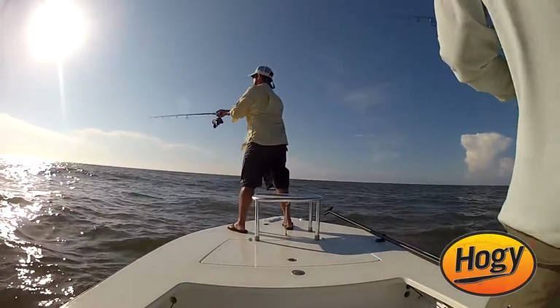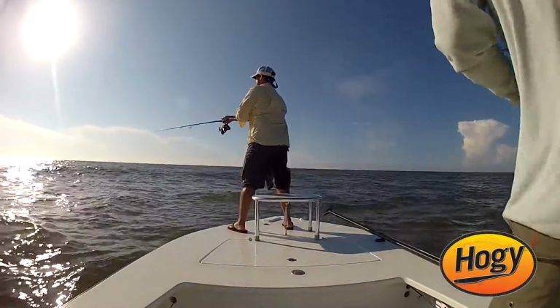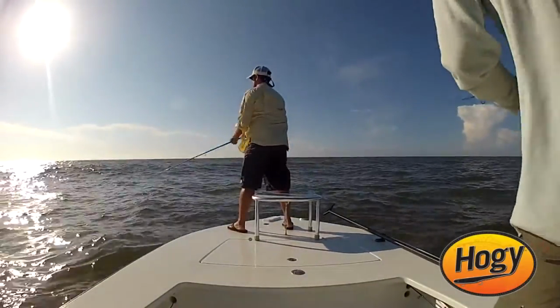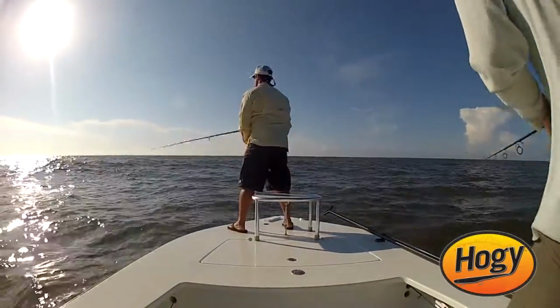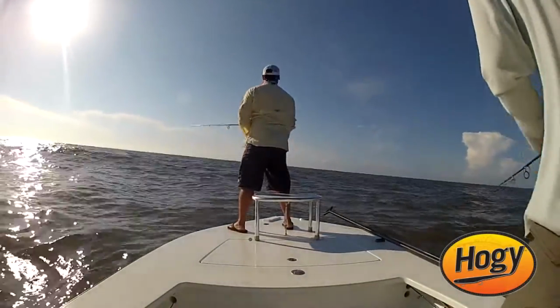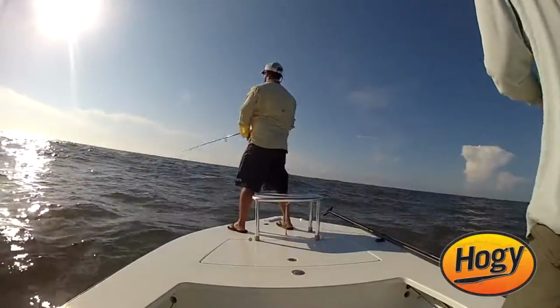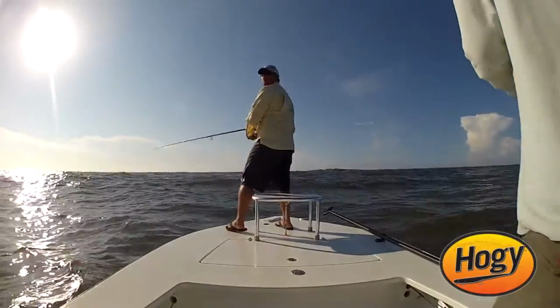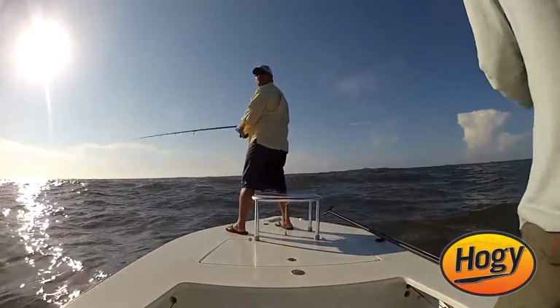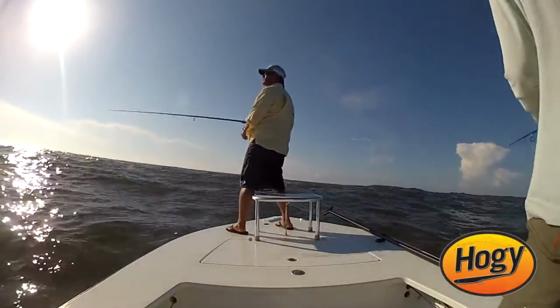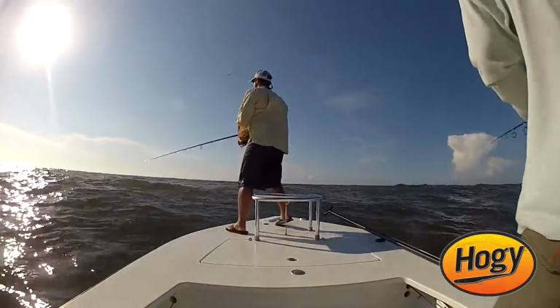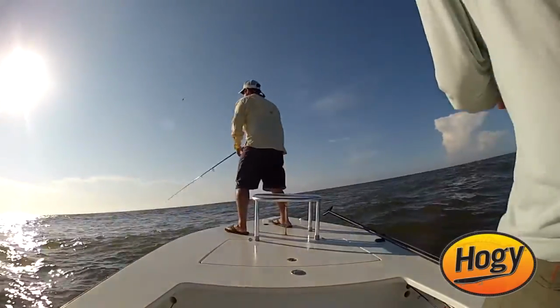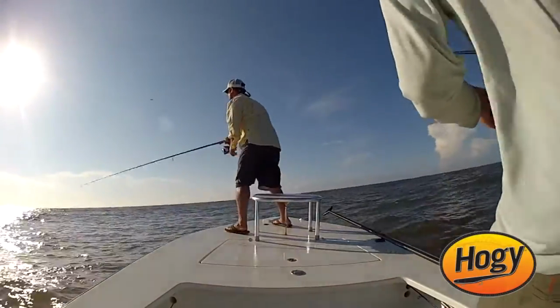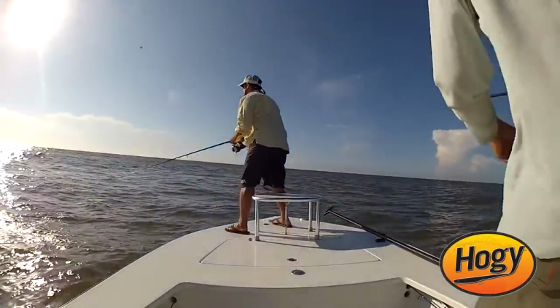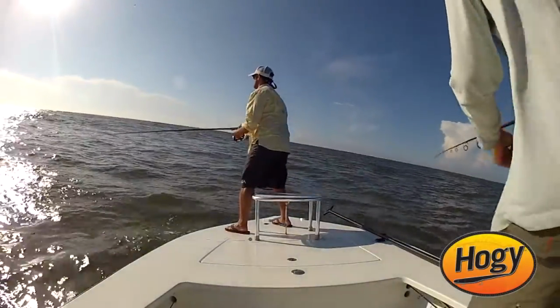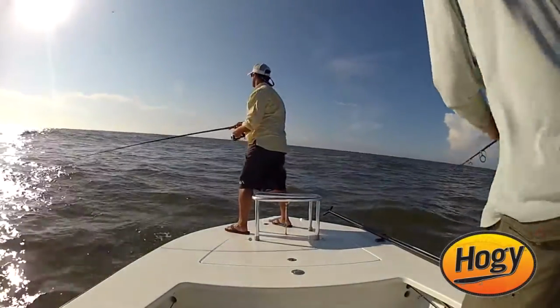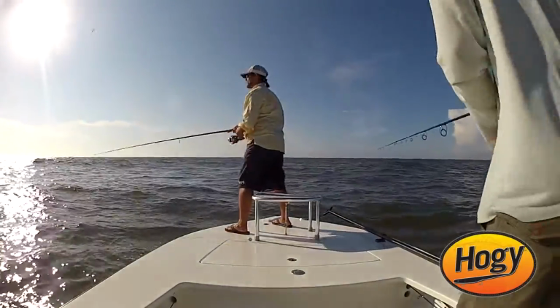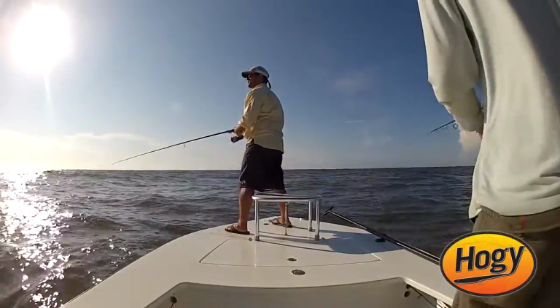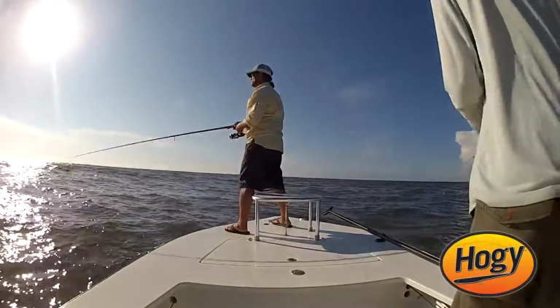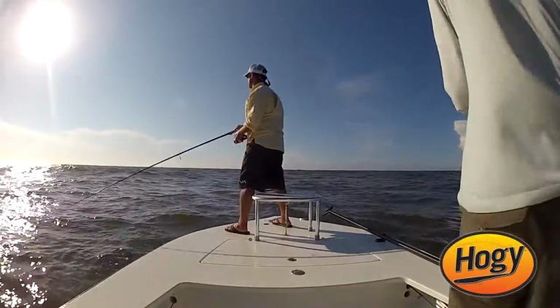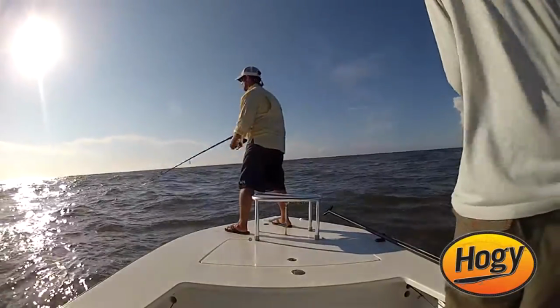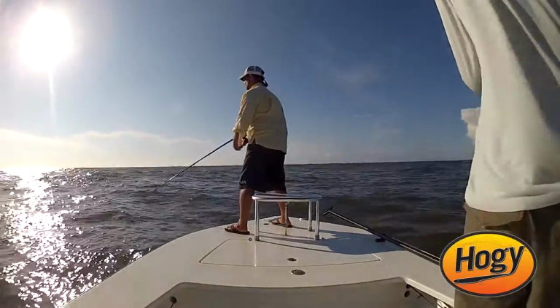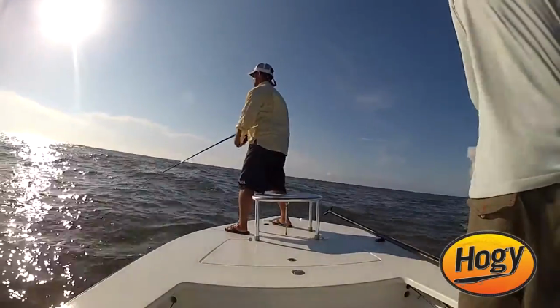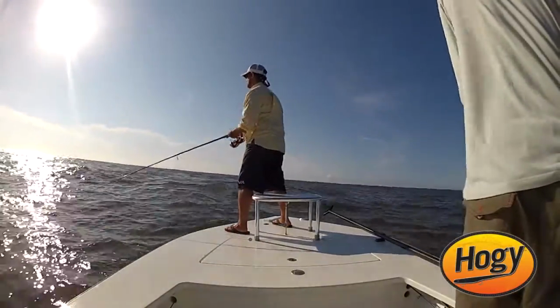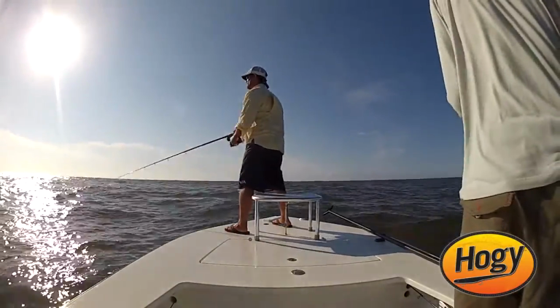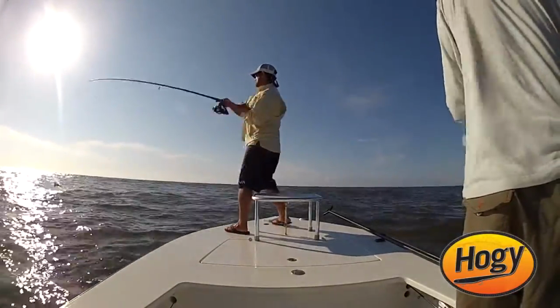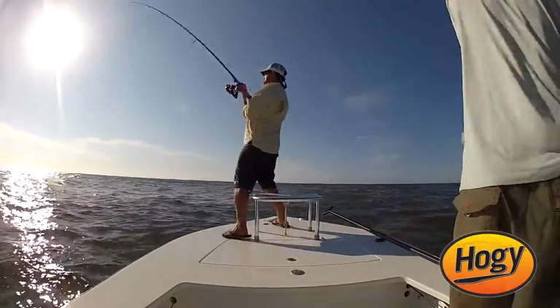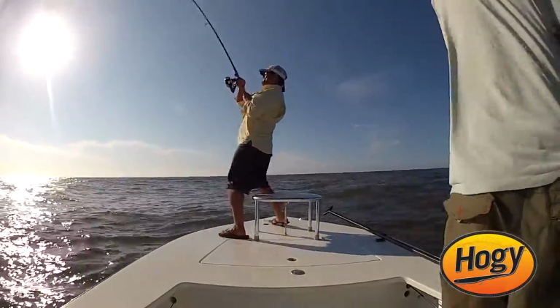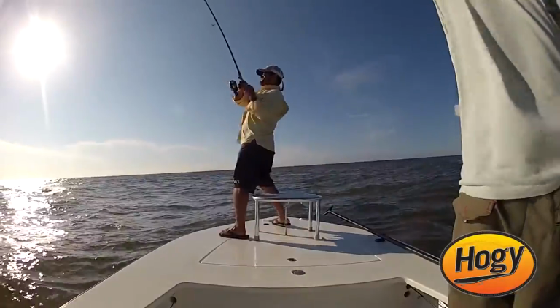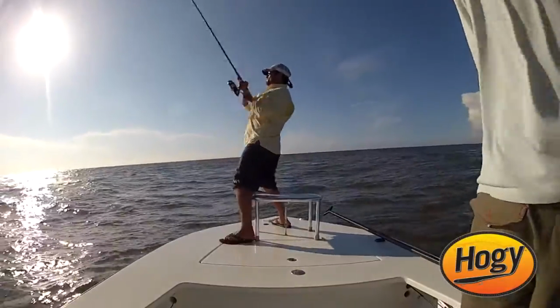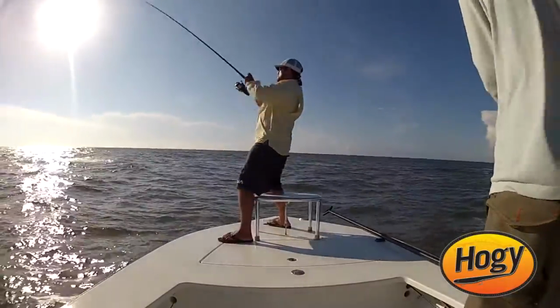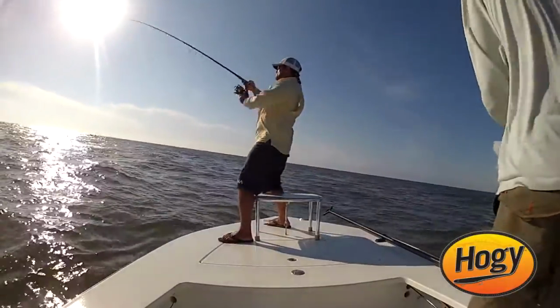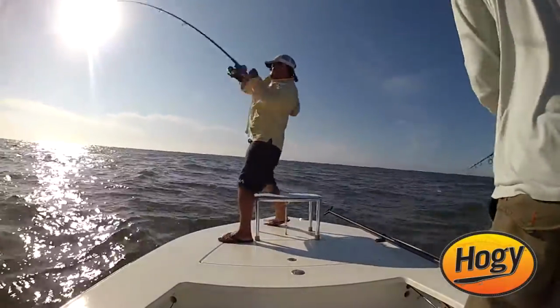I like to work it pretty slow. You cast on the edge of the school, let it drop a little bit, and just reel it very slow, twitching it just enough to make it move through the water. When you feel that bite, reel it real tight, set the hook, and fish on.